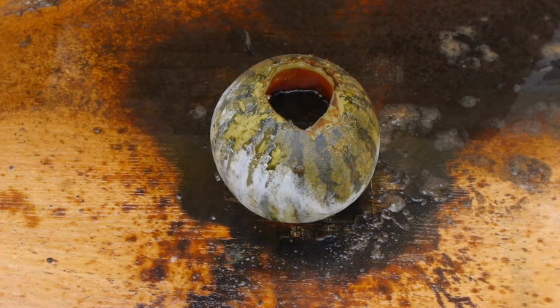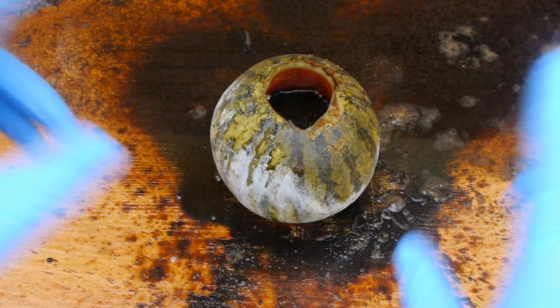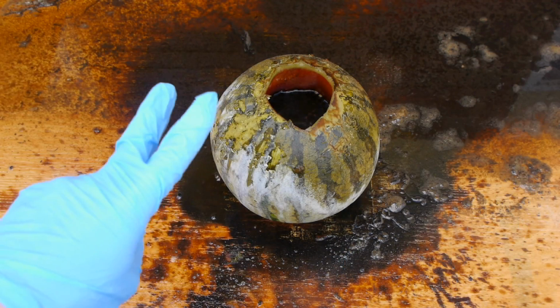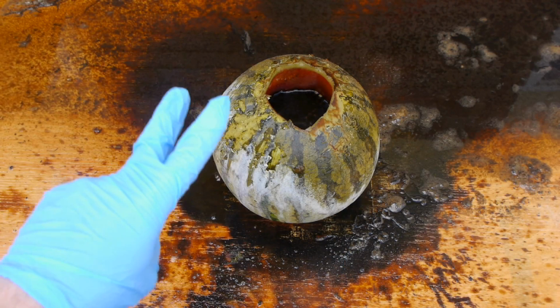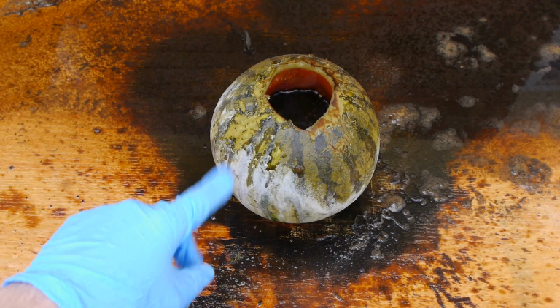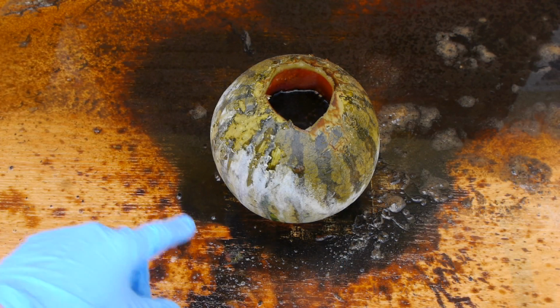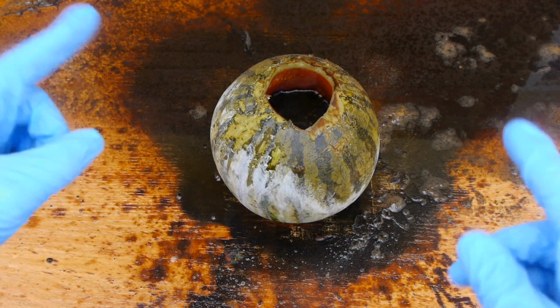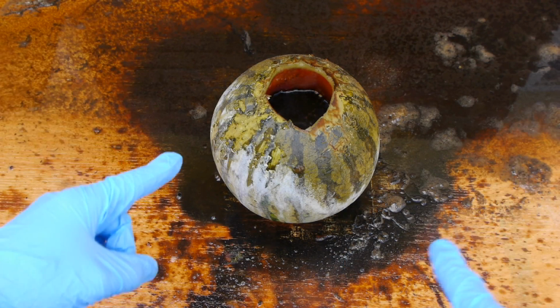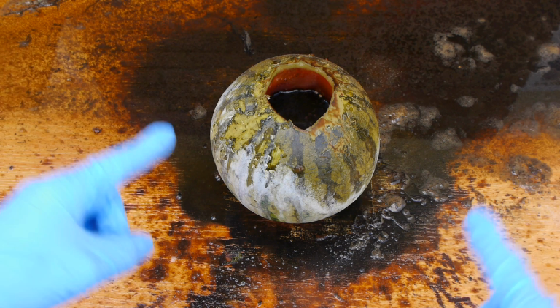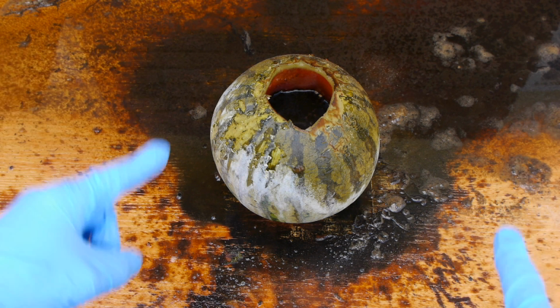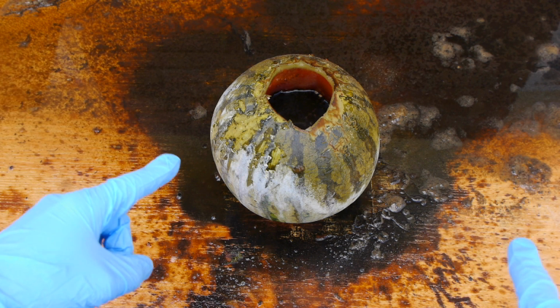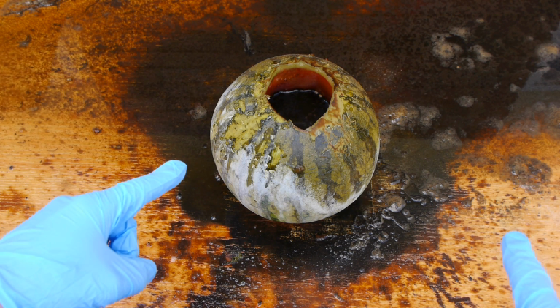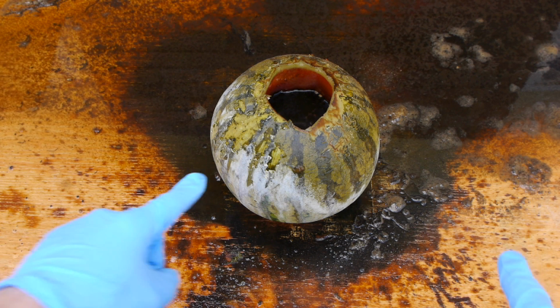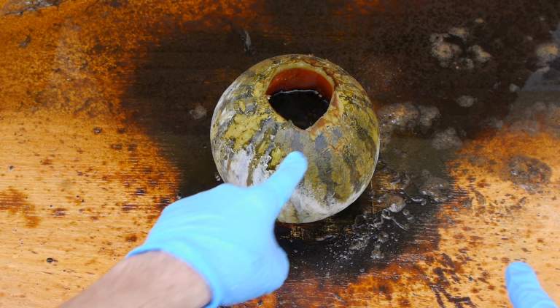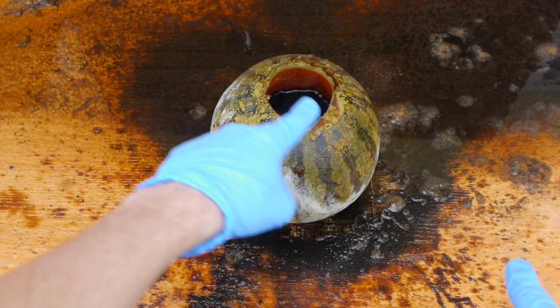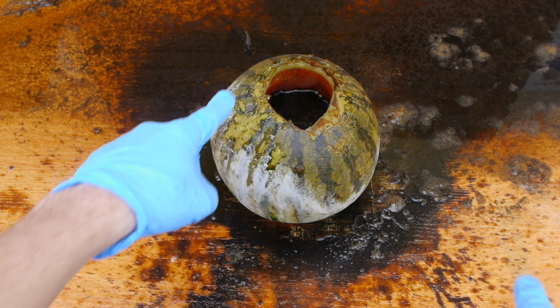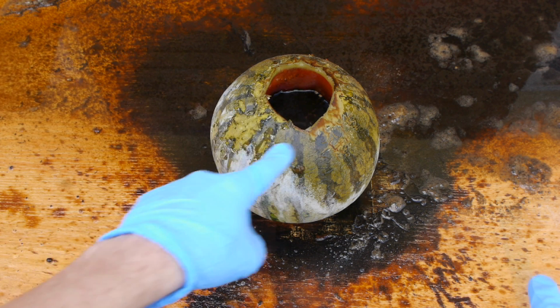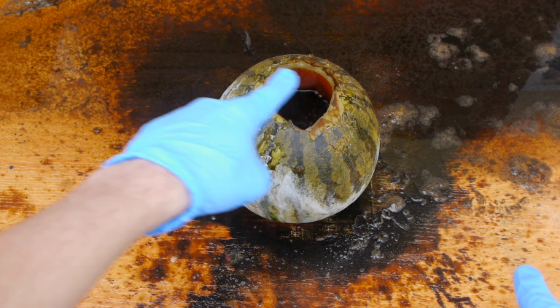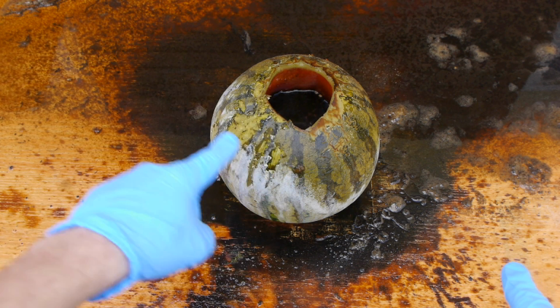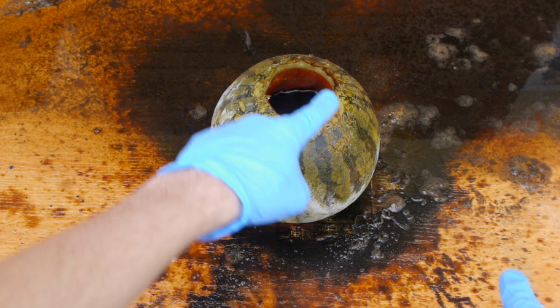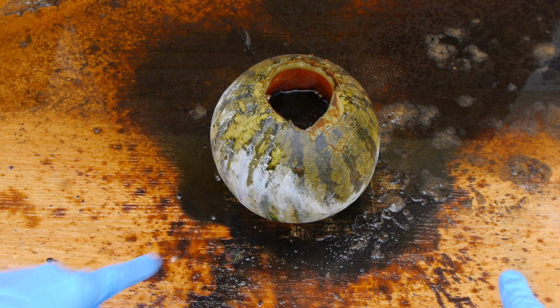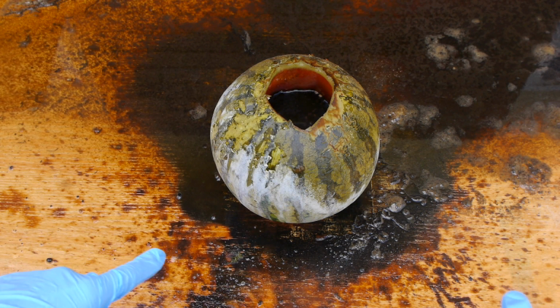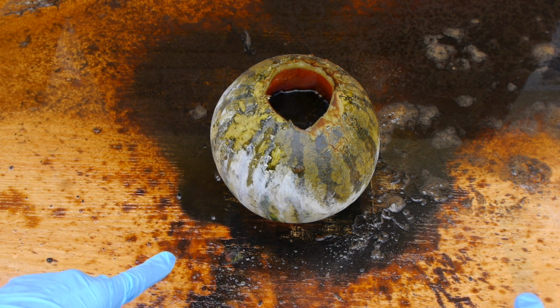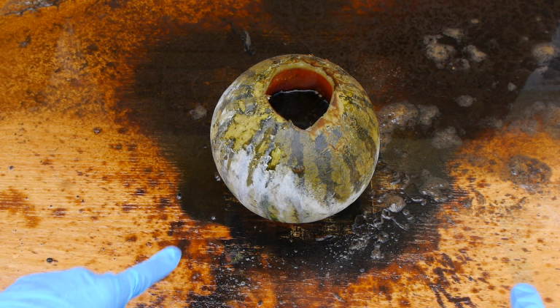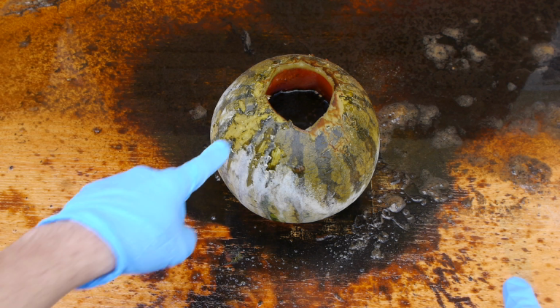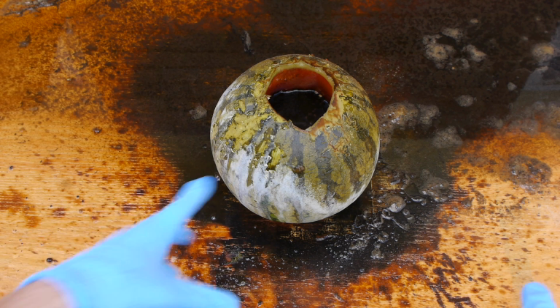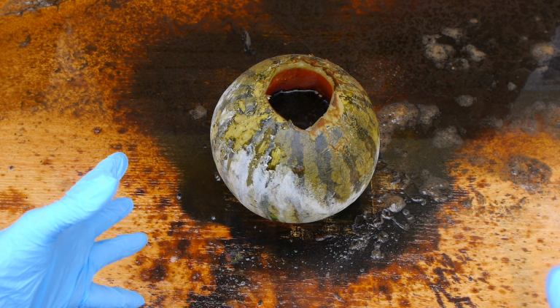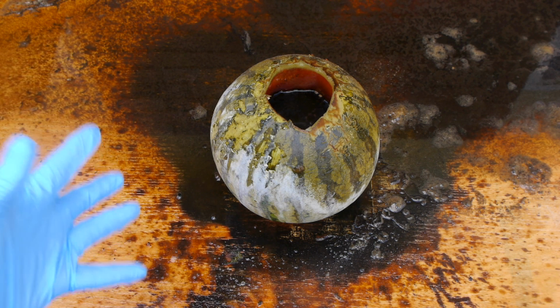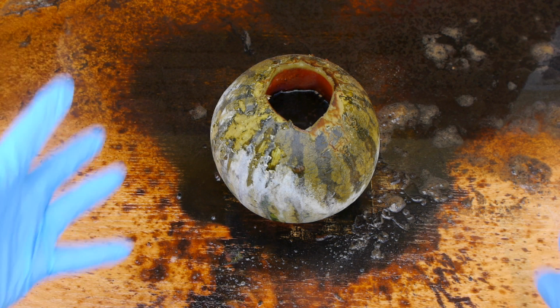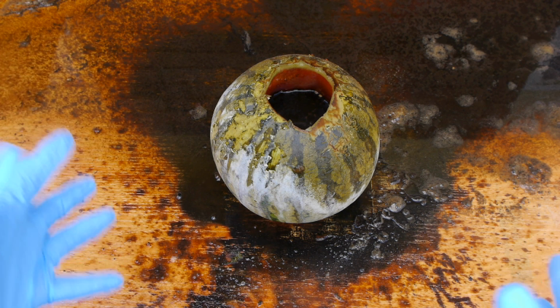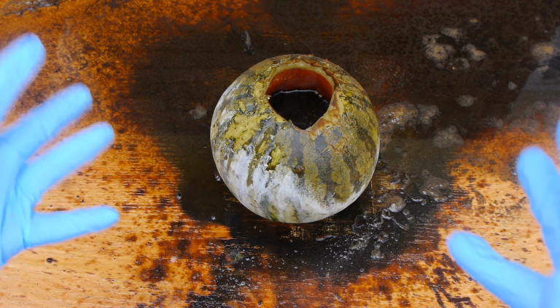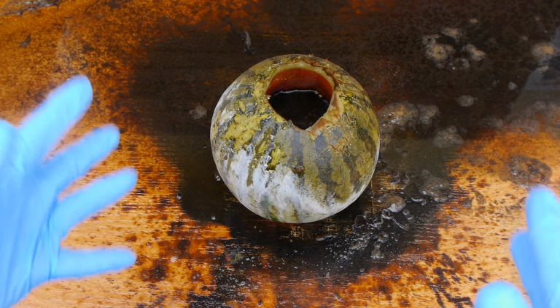Just two minutes after I flushed it, and this watermelon is turning white, guys. It's got some golden edges along the hole, and the skin is just peeling. This thing has transformed.